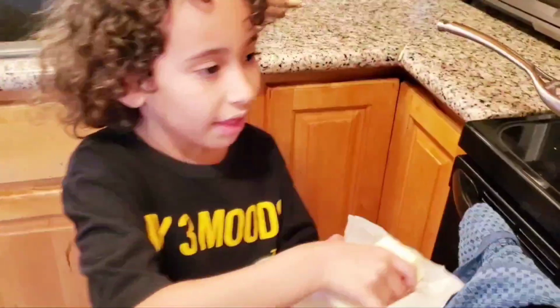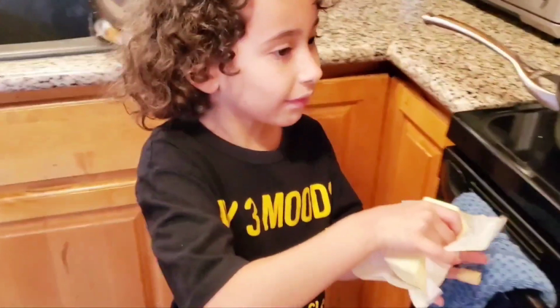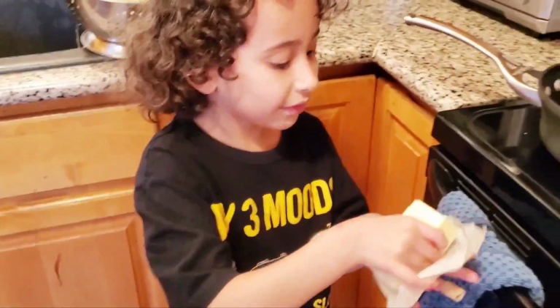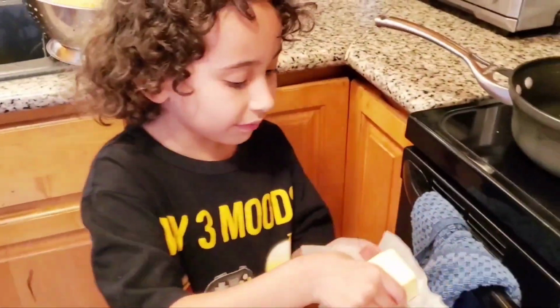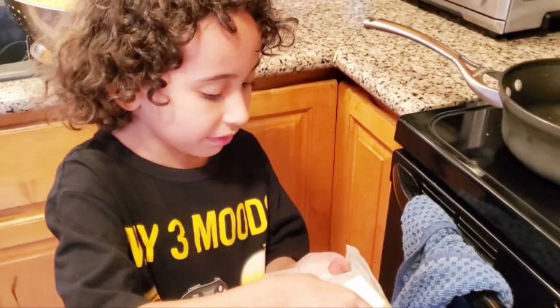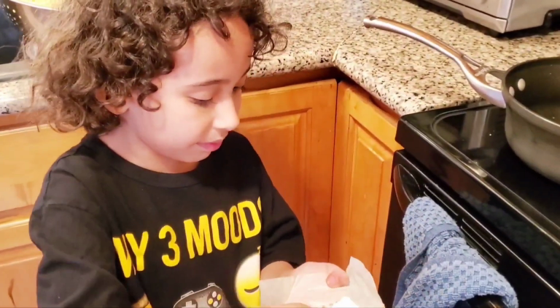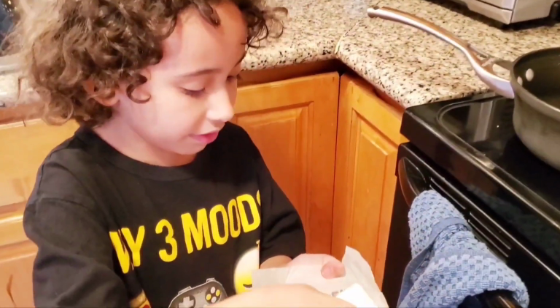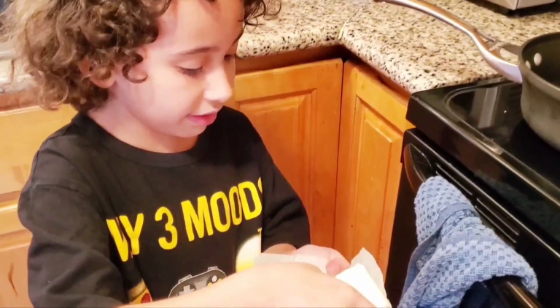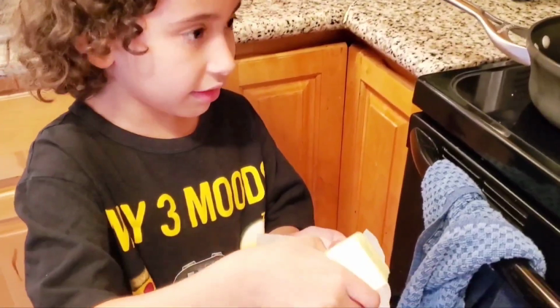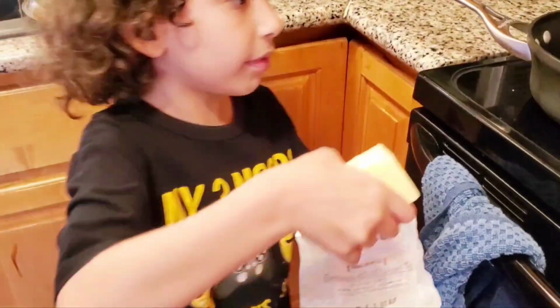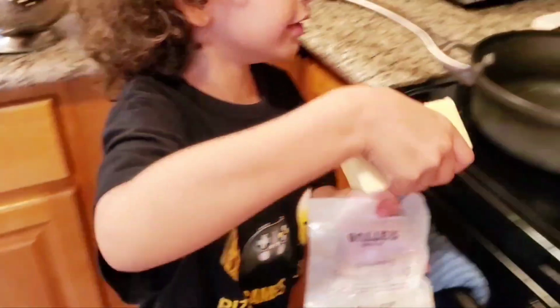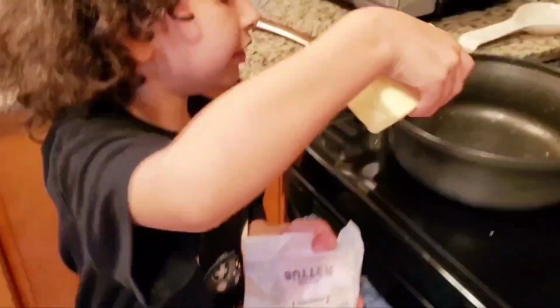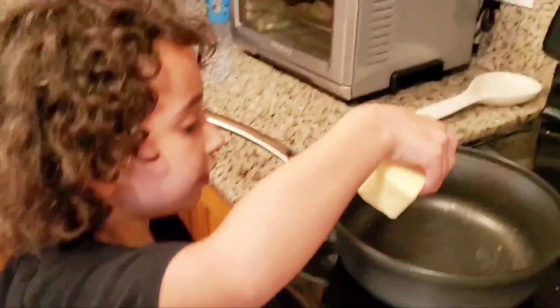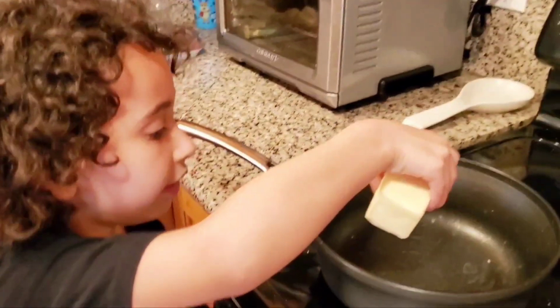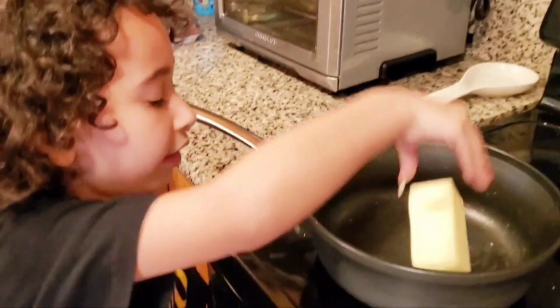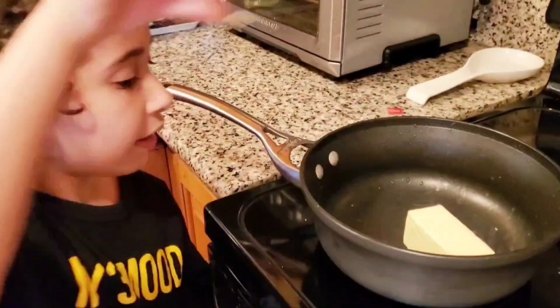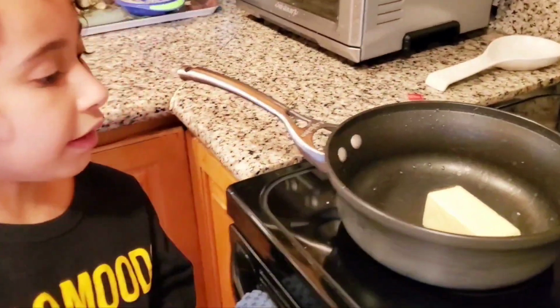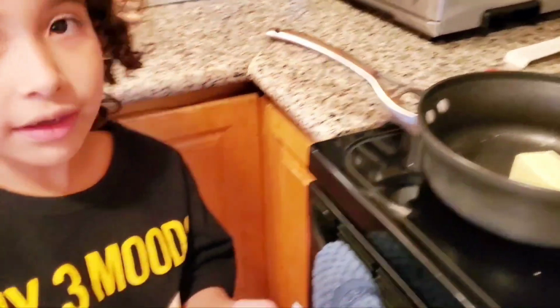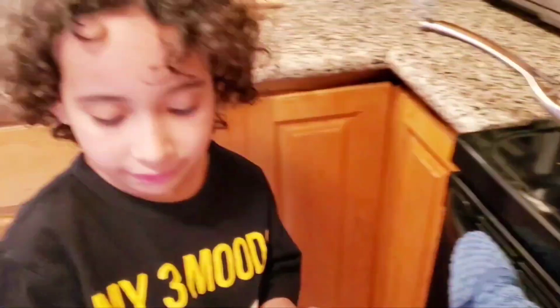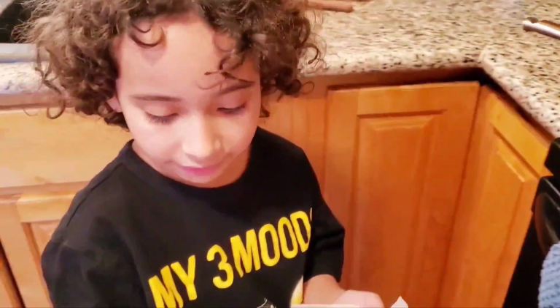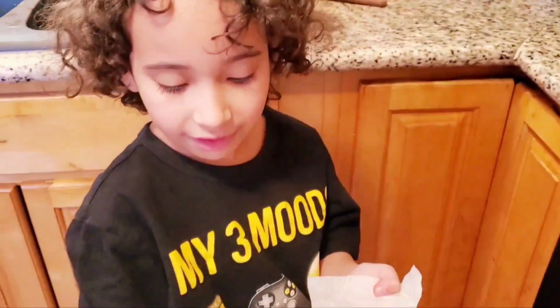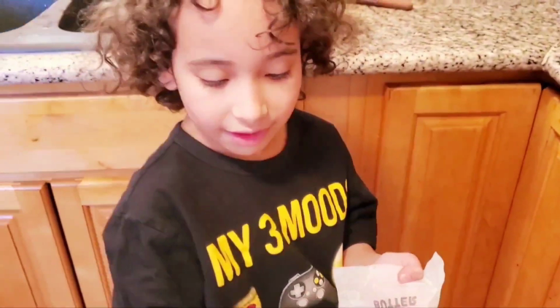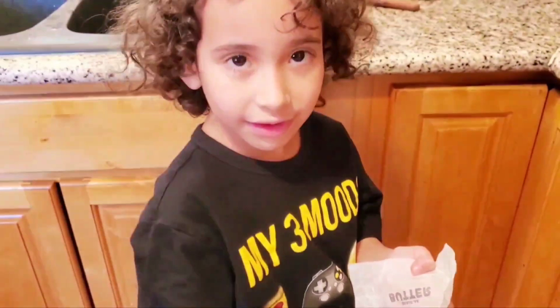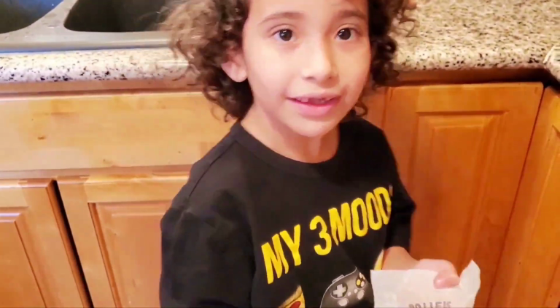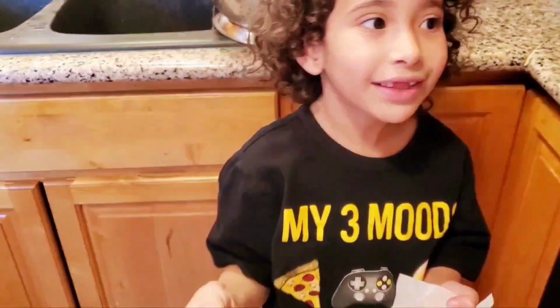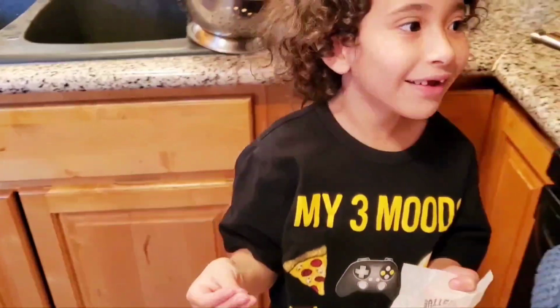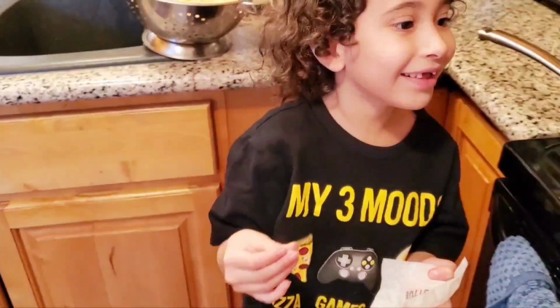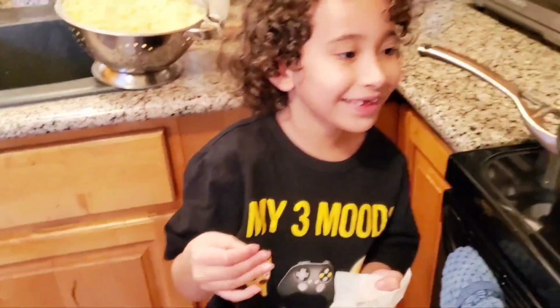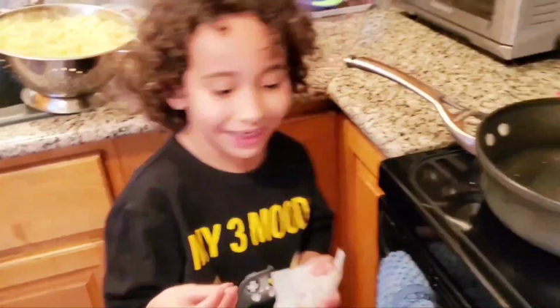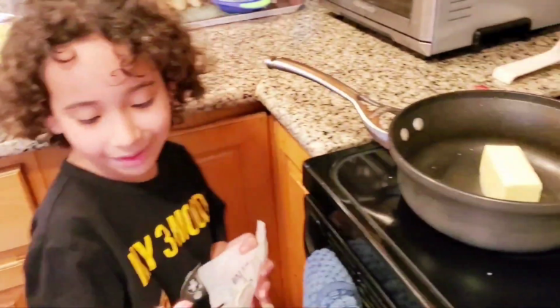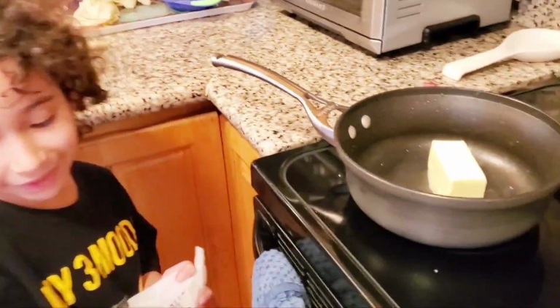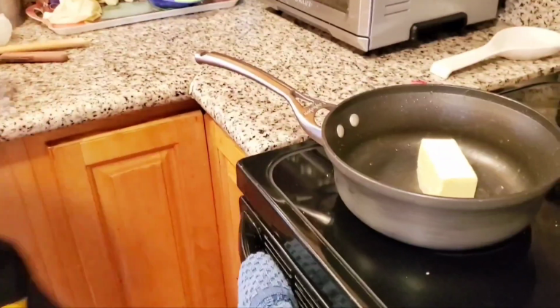First we put the butter and then the pasta. Is that hot? It's not very because I softened it.